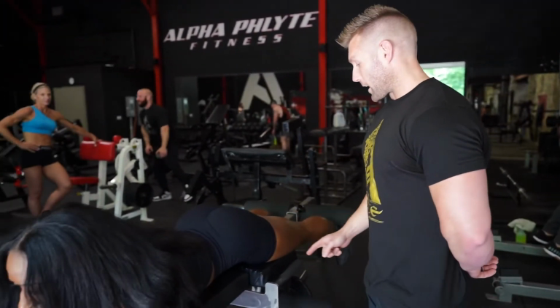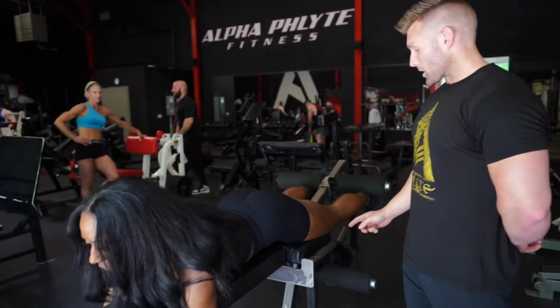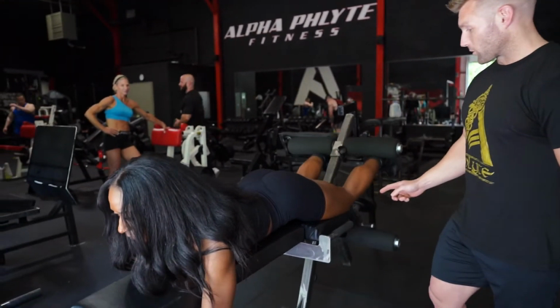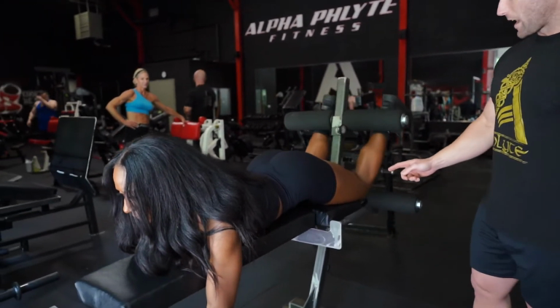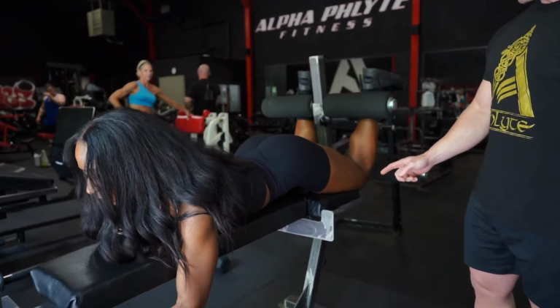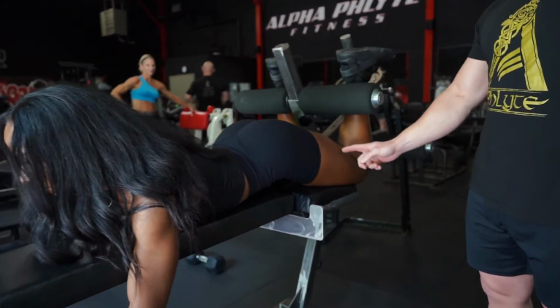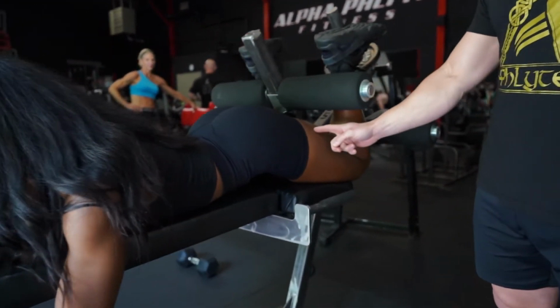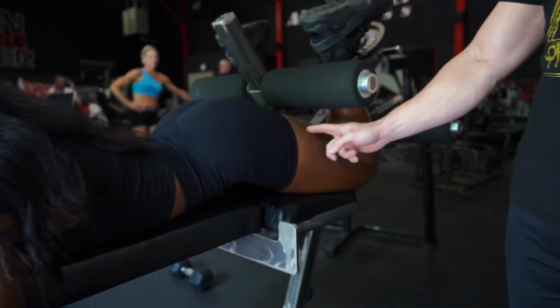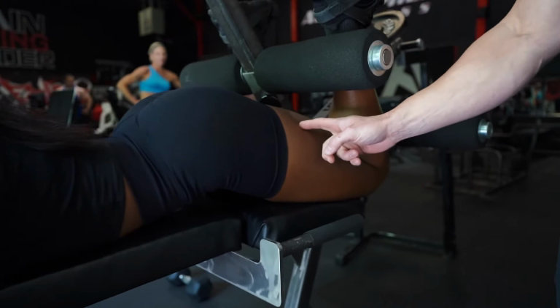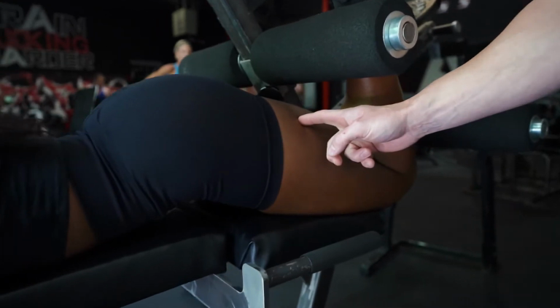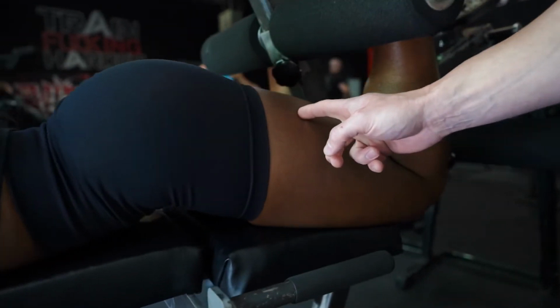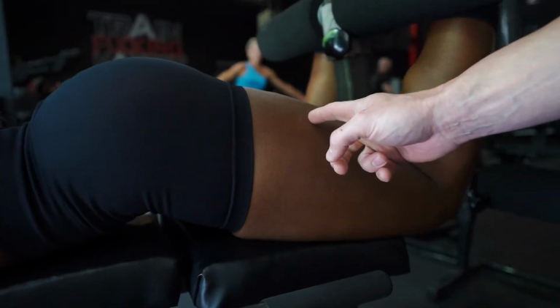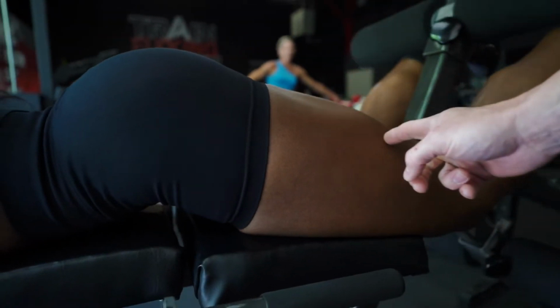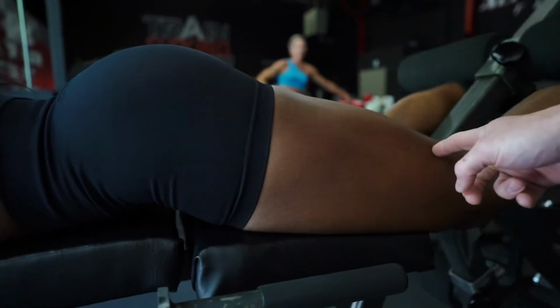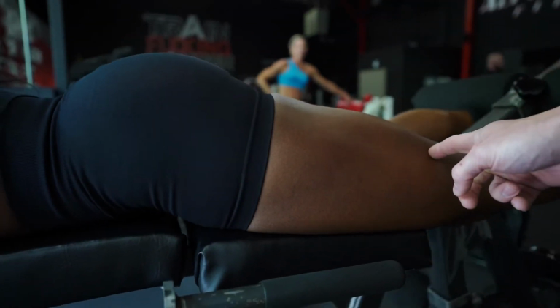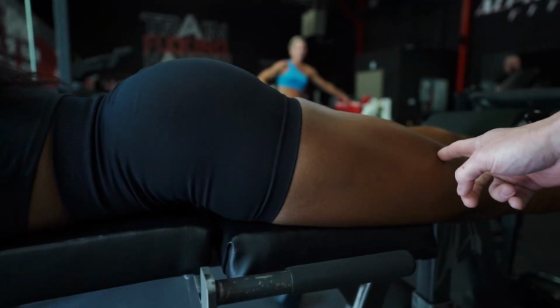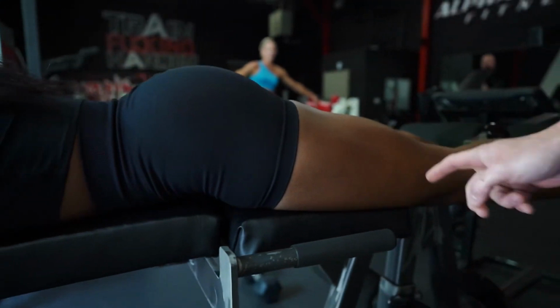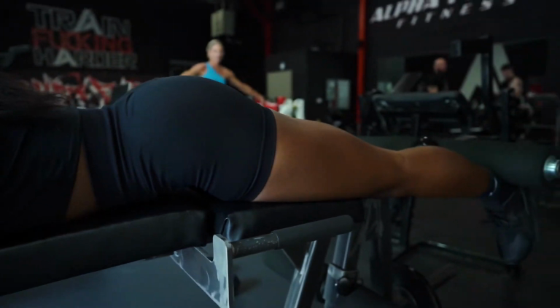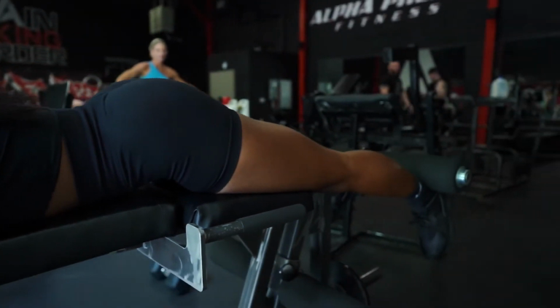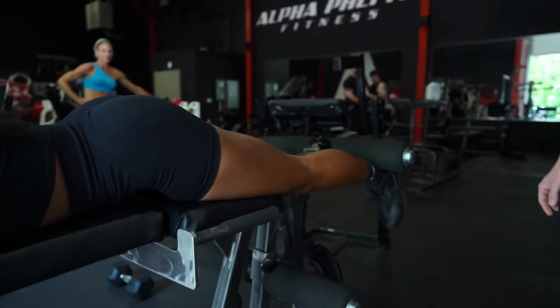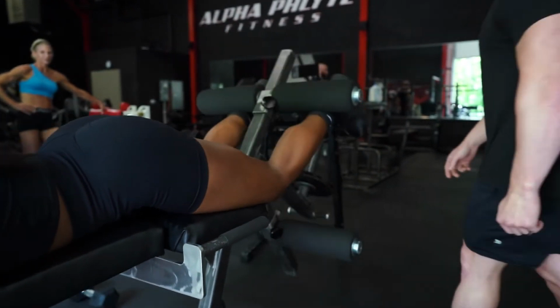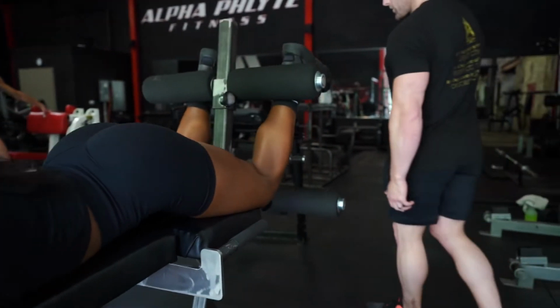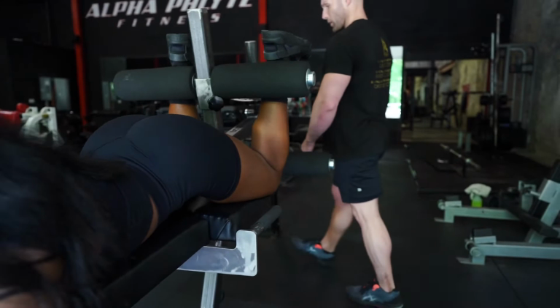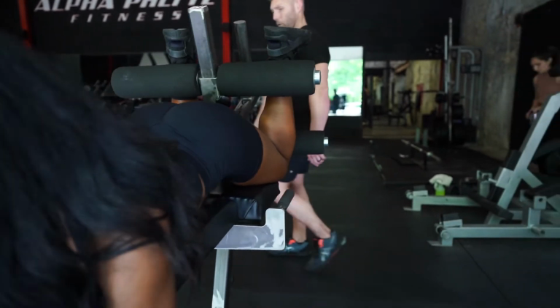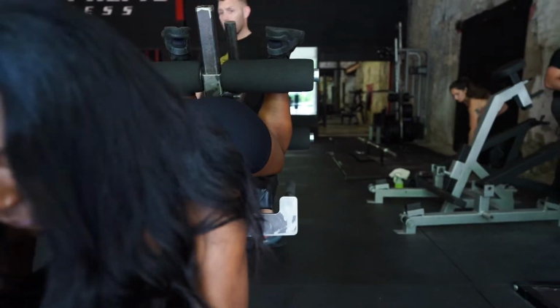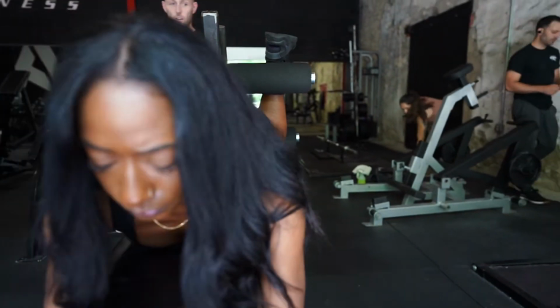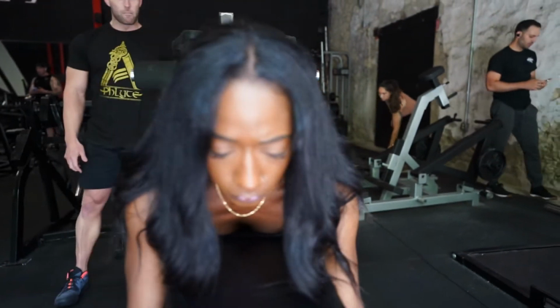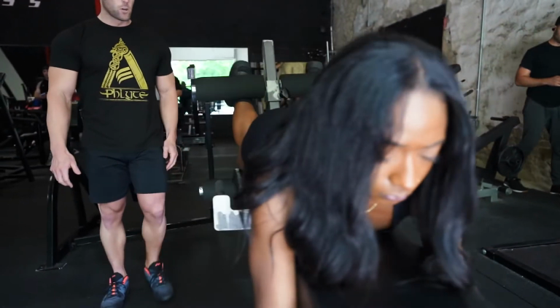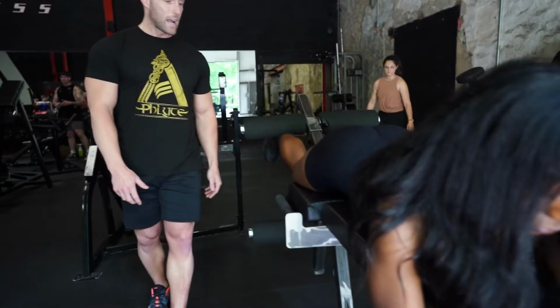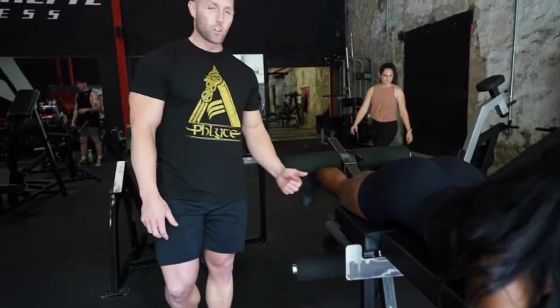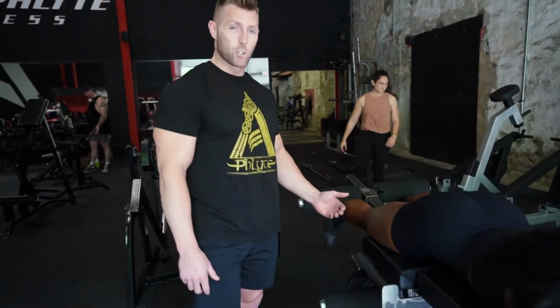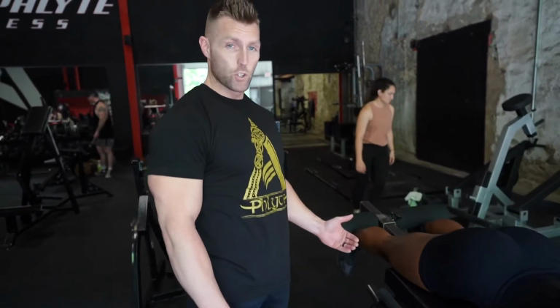So right here, she's going to go ahead and squeeze up, get a full contraction at the top, and she's going to stretch all the way out. She's going to give me three reps here. It's going to be real important that you're getting that full contraction and you're keeping your toes straight.